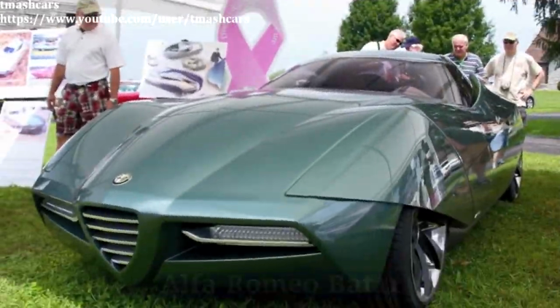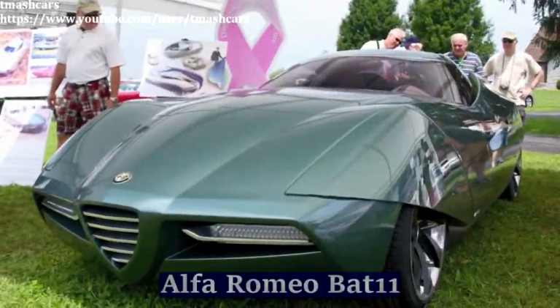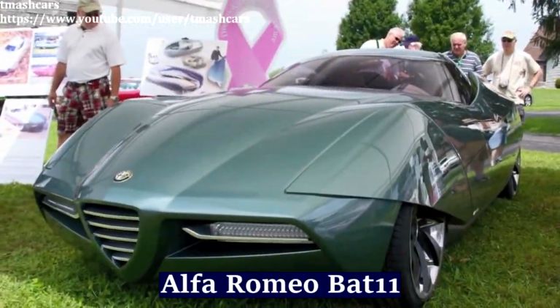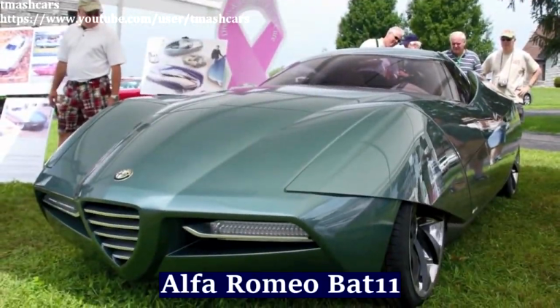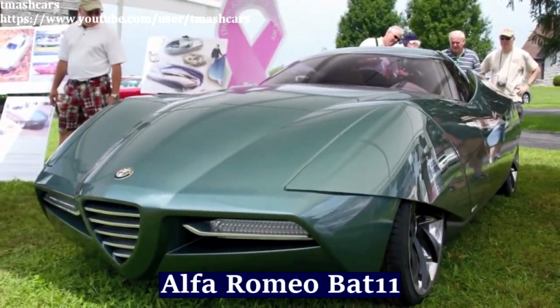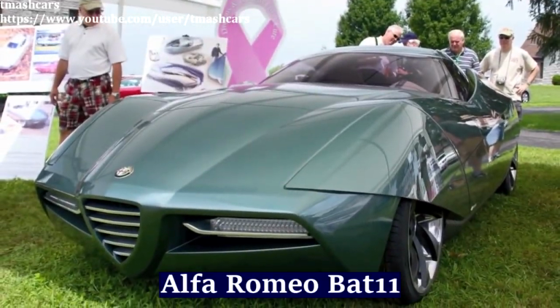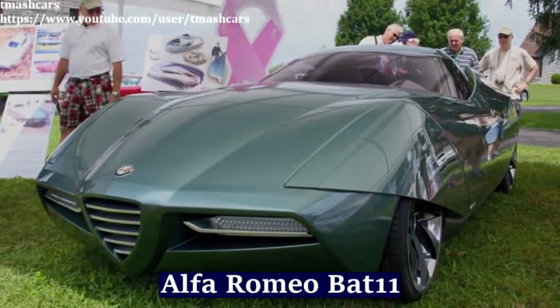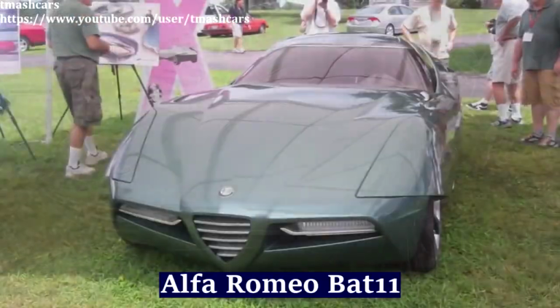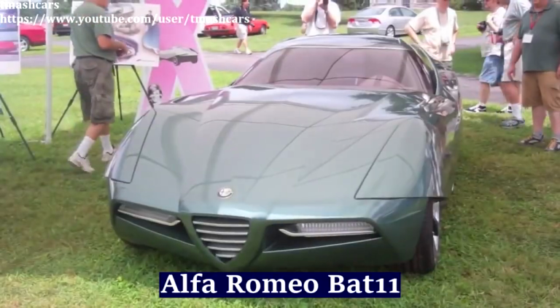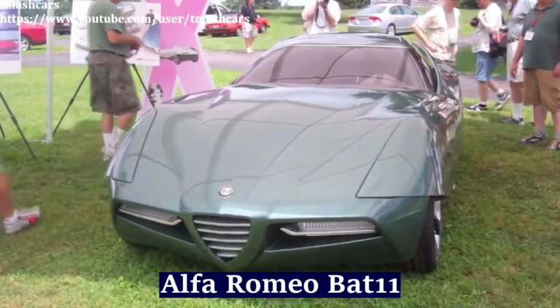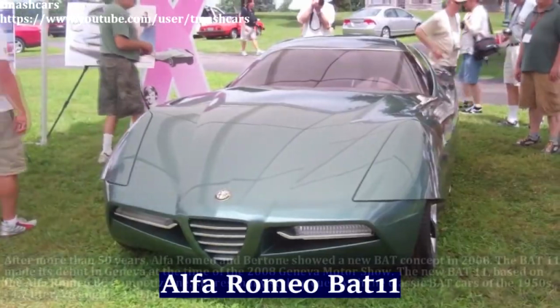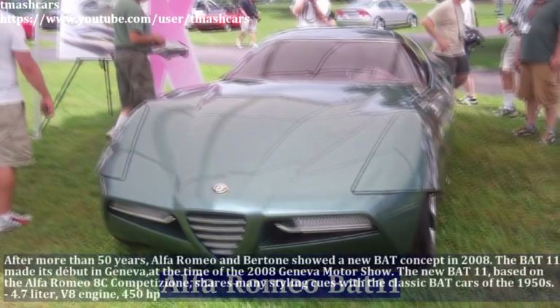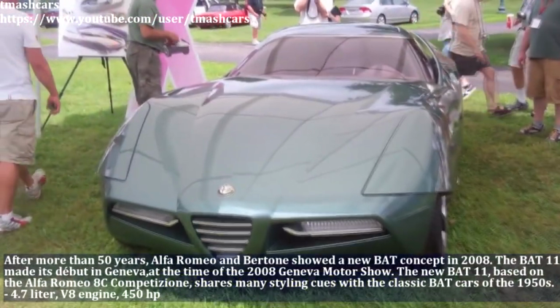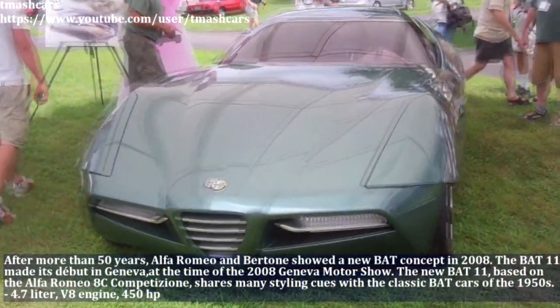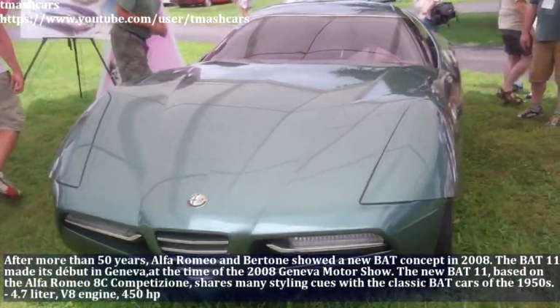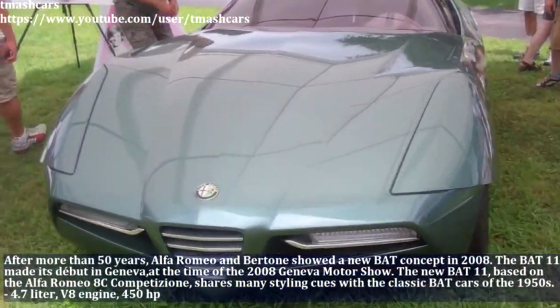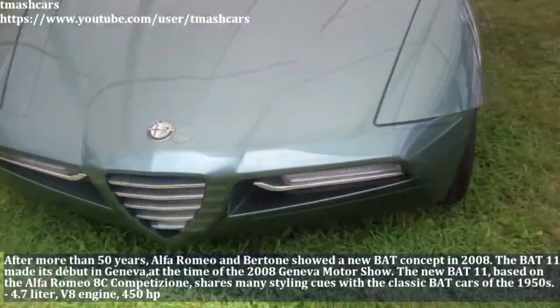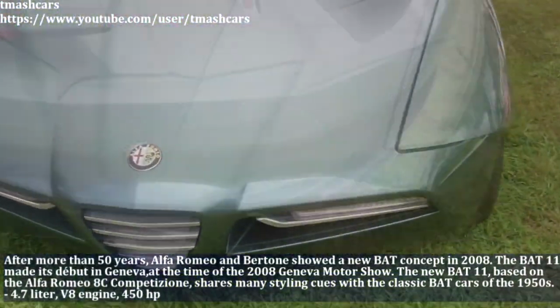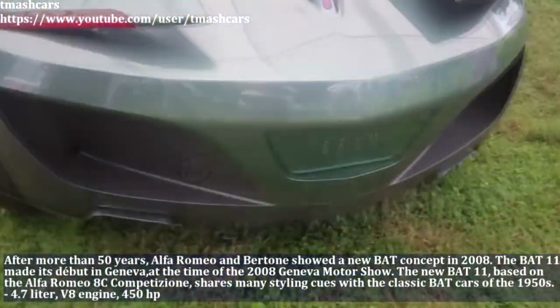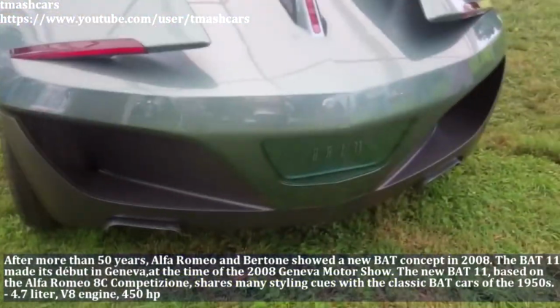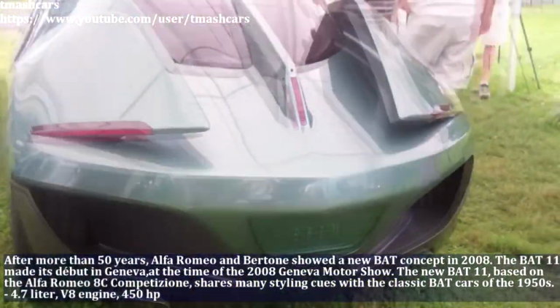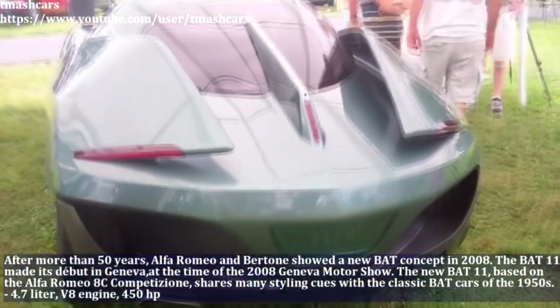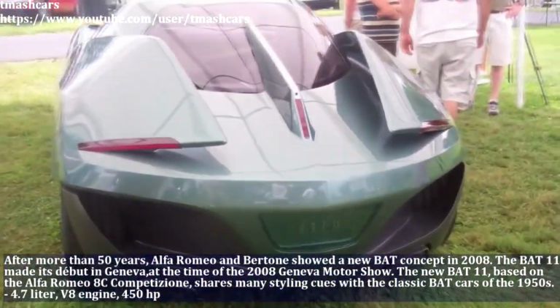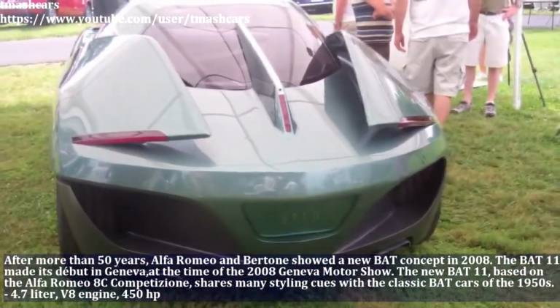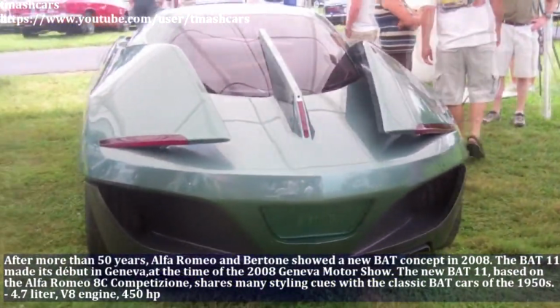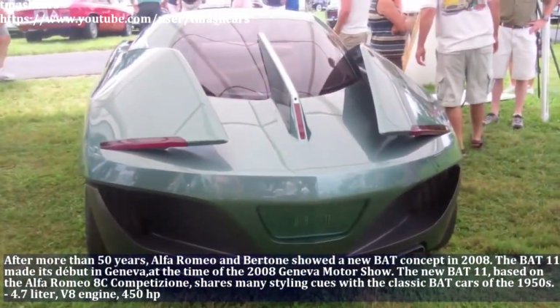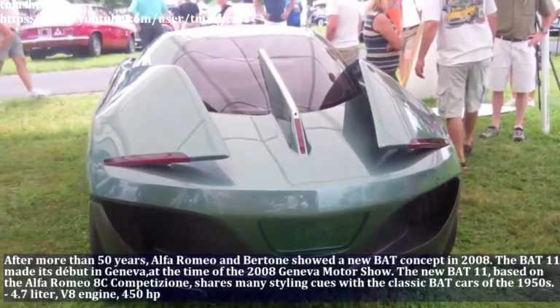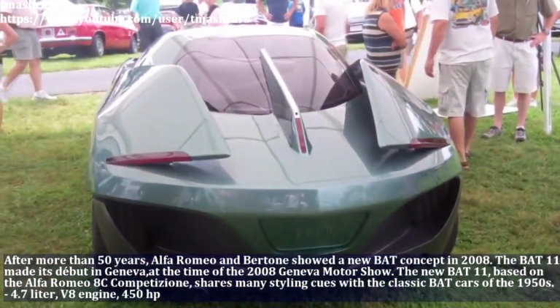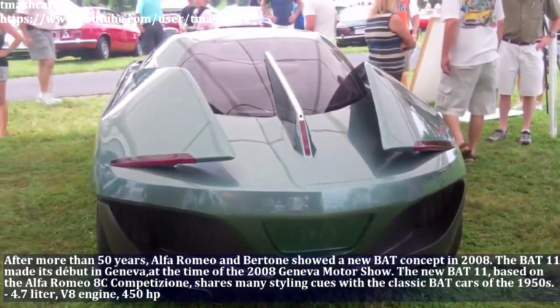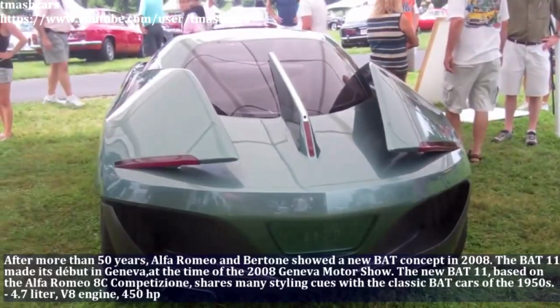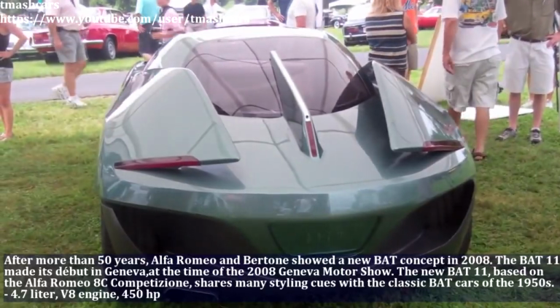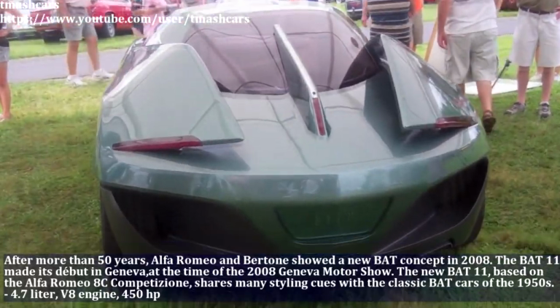The new Bat 11, based on the Alfa Romeo HC Competizione, shares many styling cues with the classic Bat cars of the 1950s.